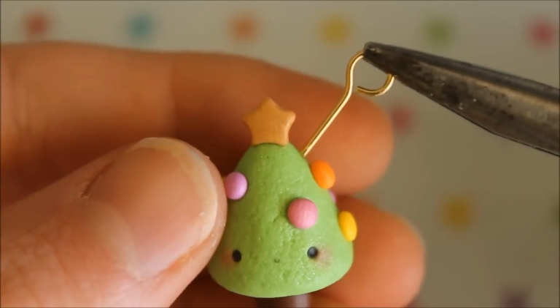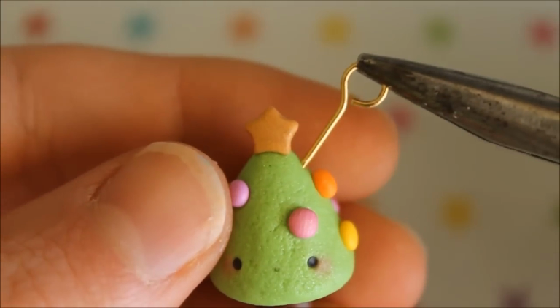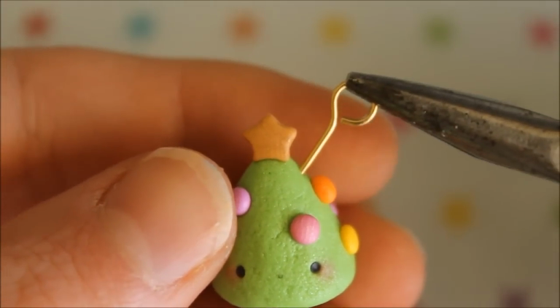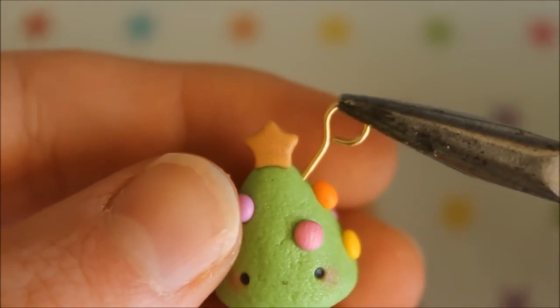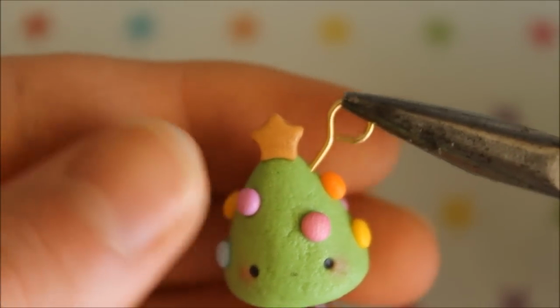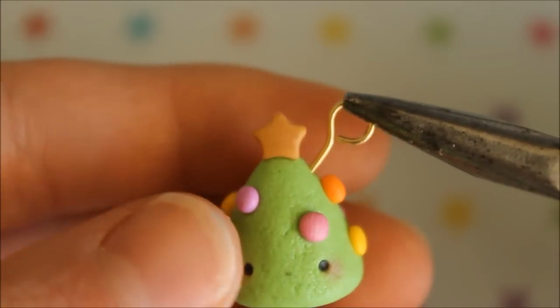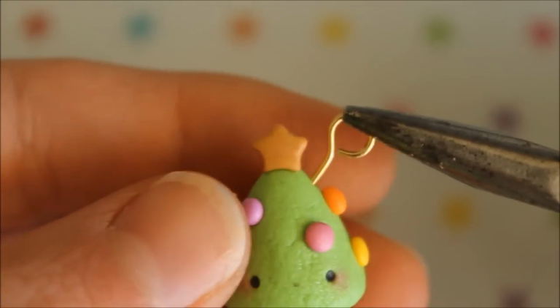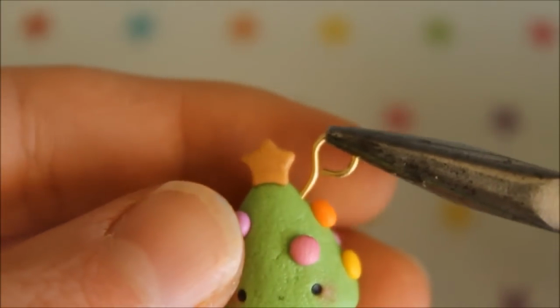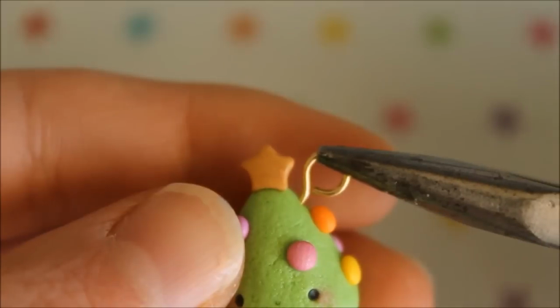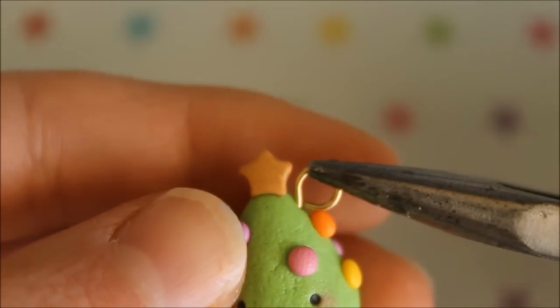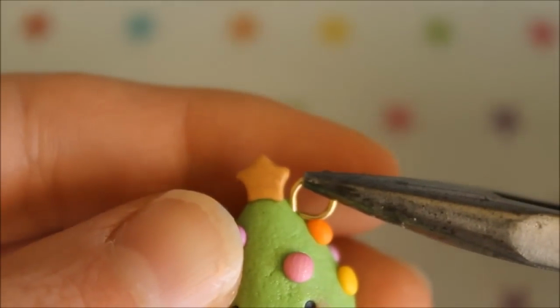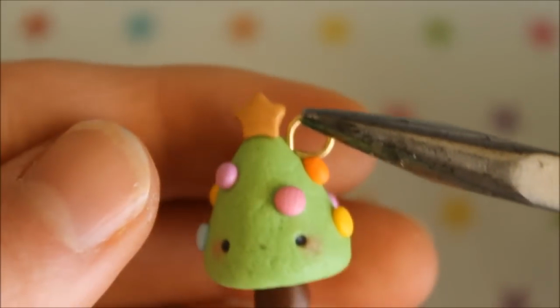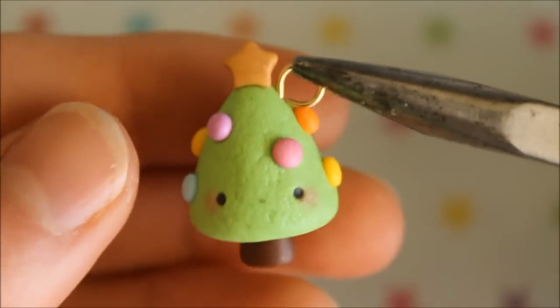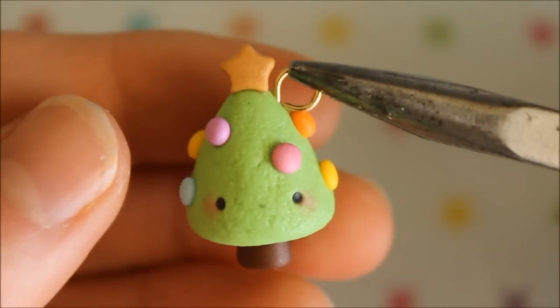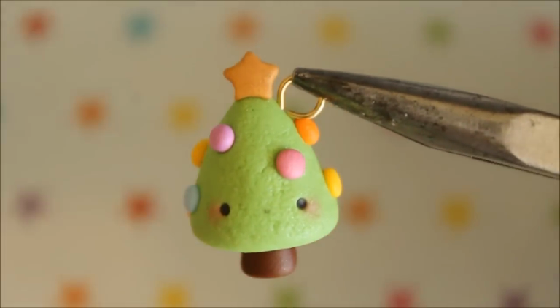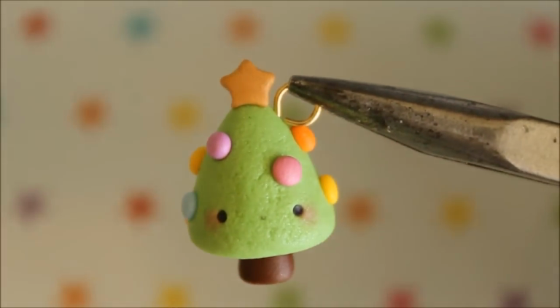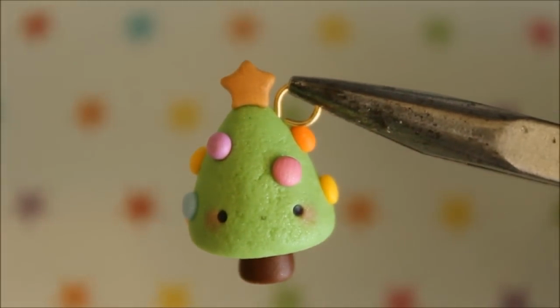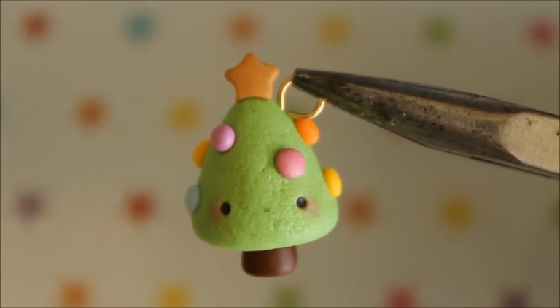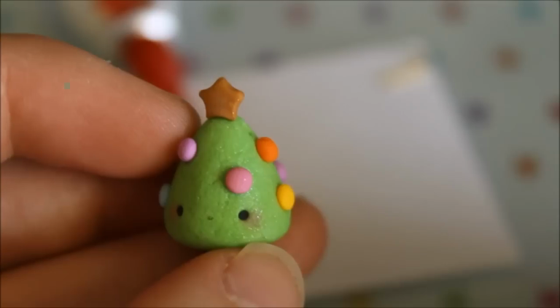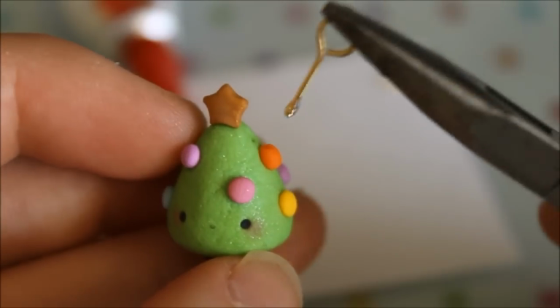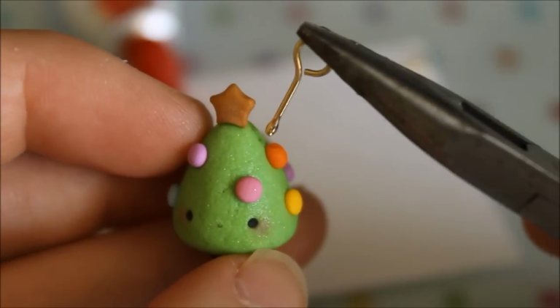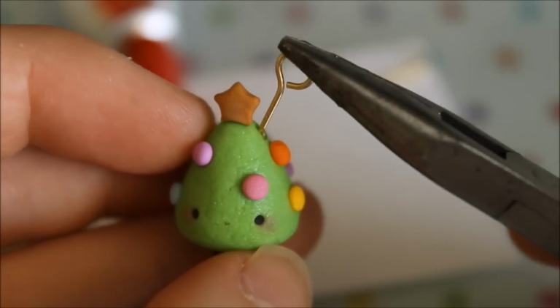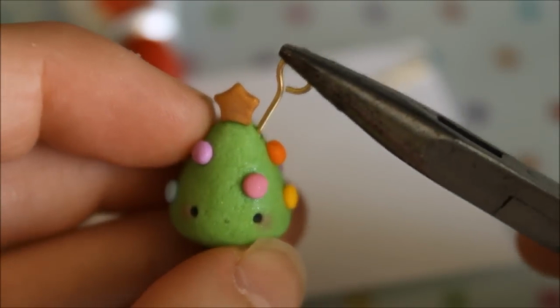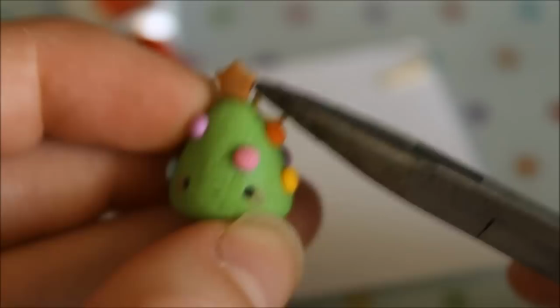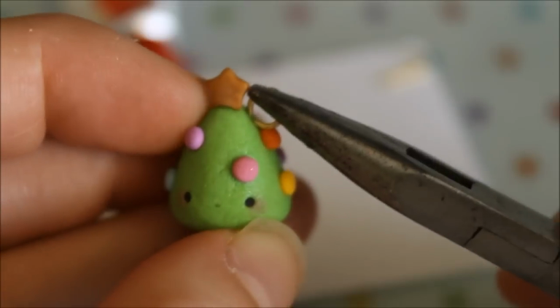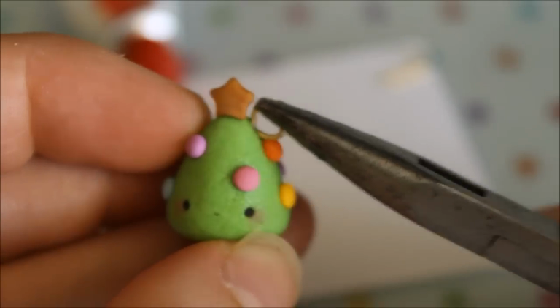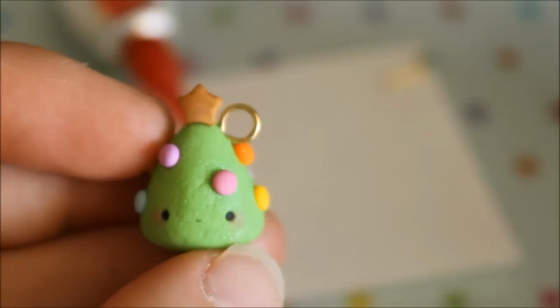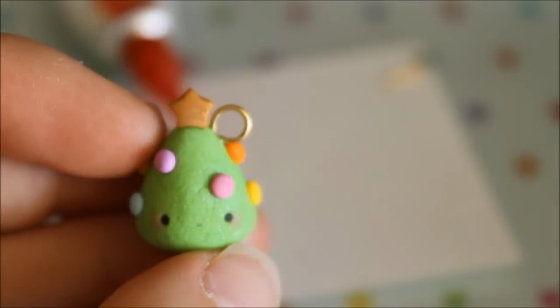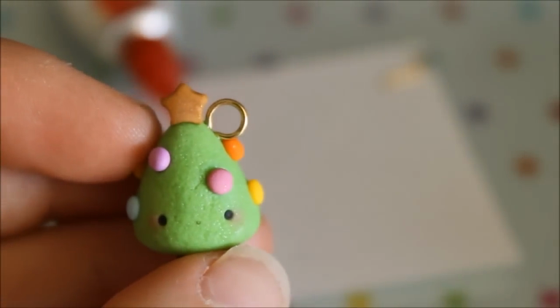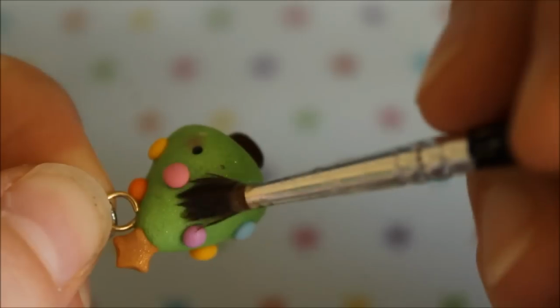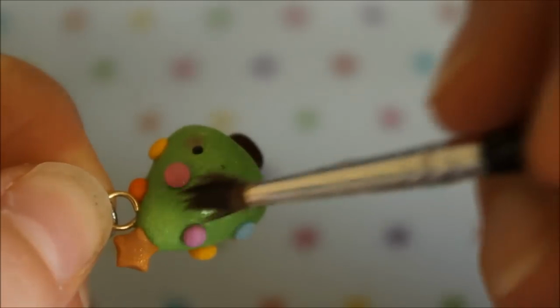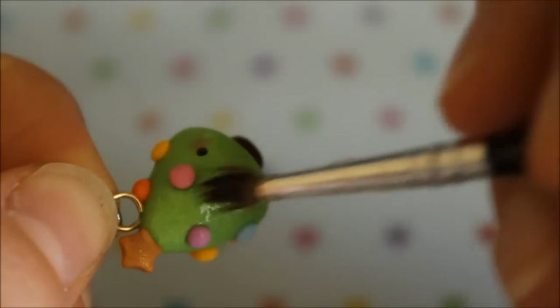Now it's time to add an eye pin if you want to make it into a charm, and then bake according to your package's instructions. After baking, I'm securing the eye pin with some super glue and also adding a few coats of glaze.